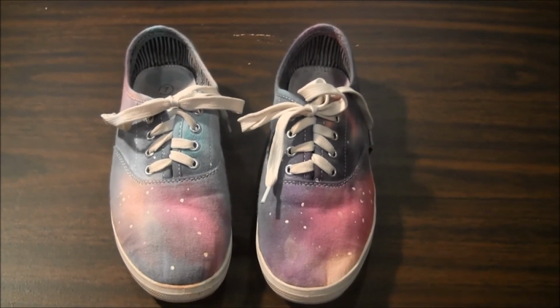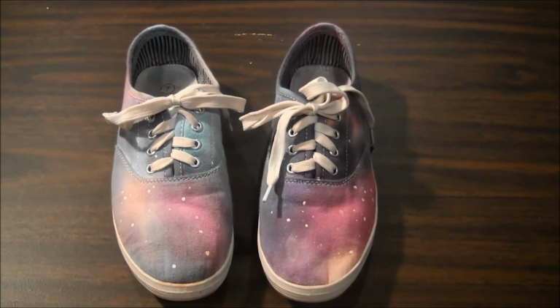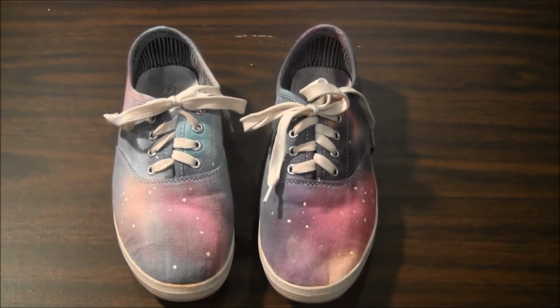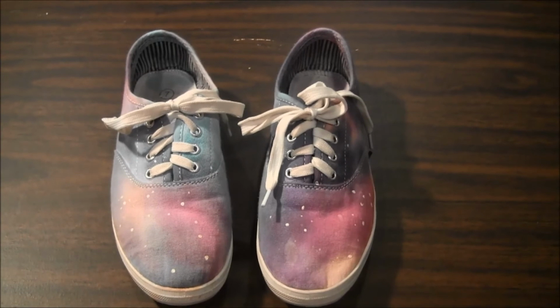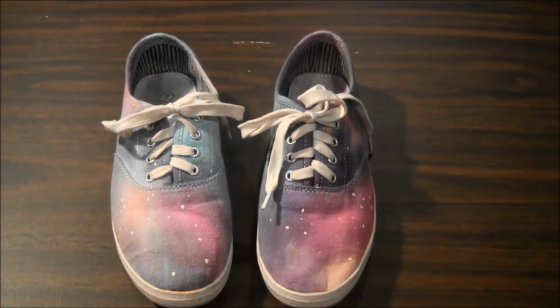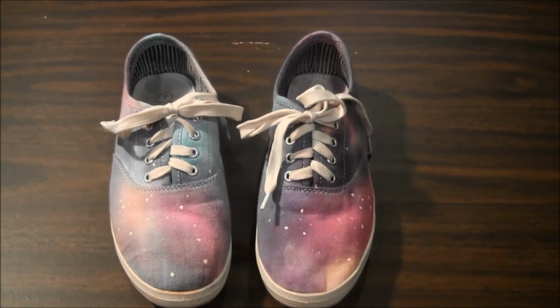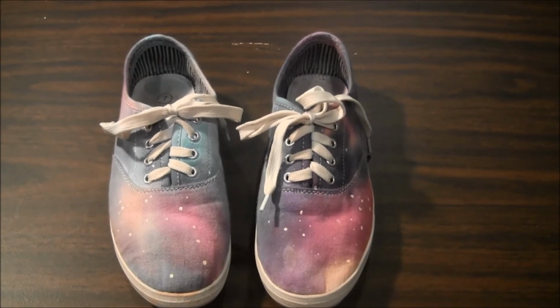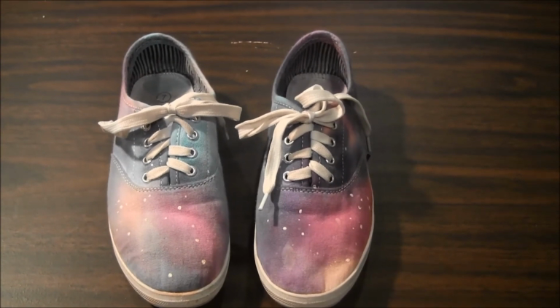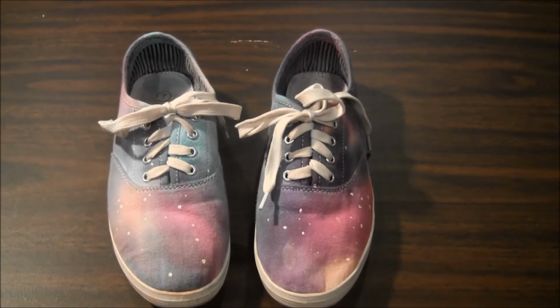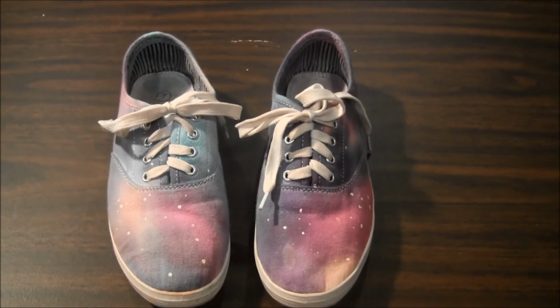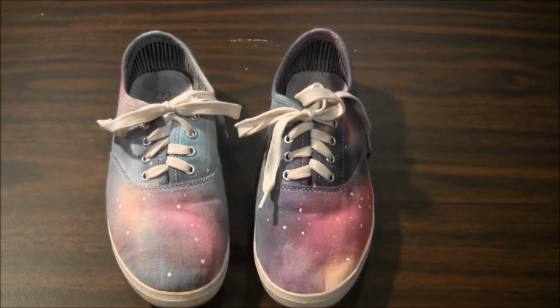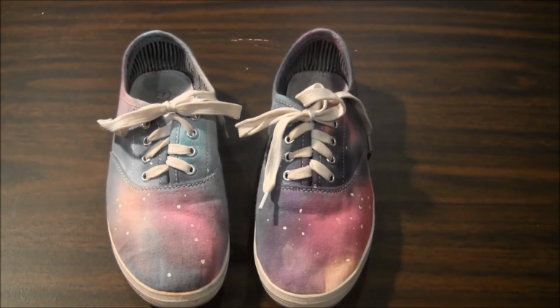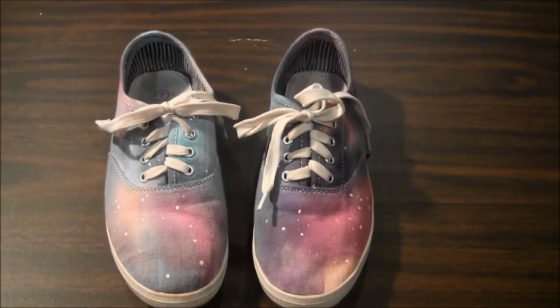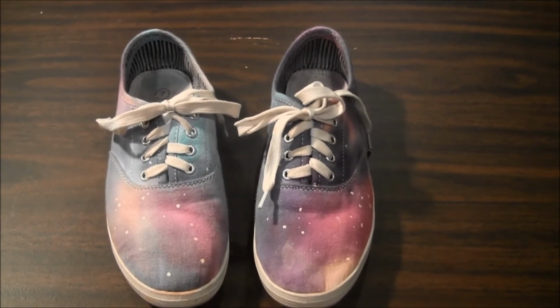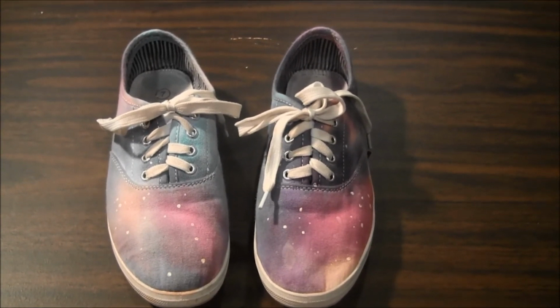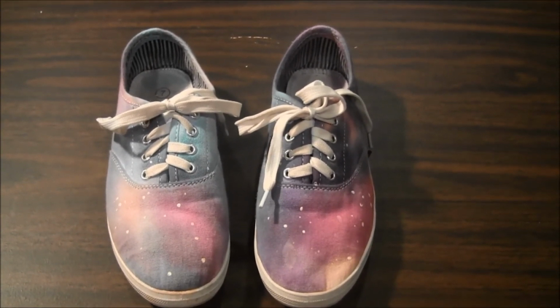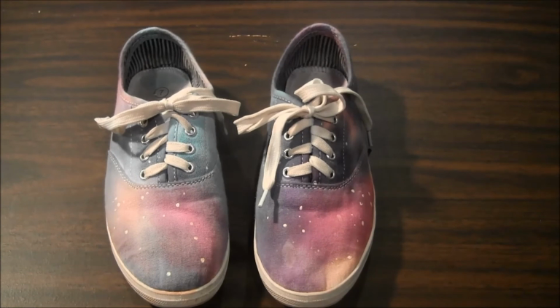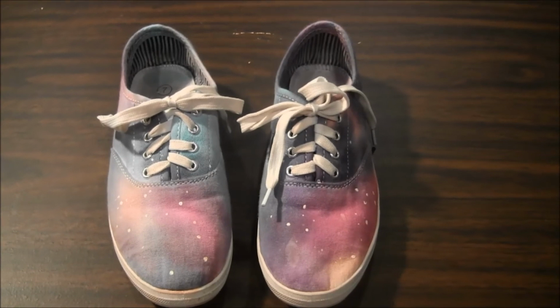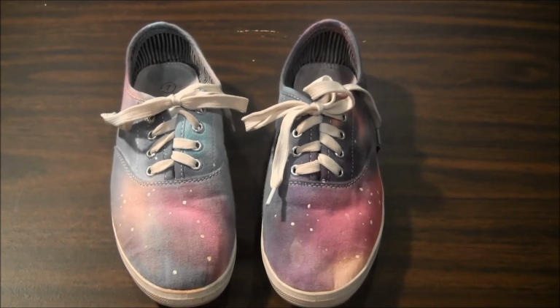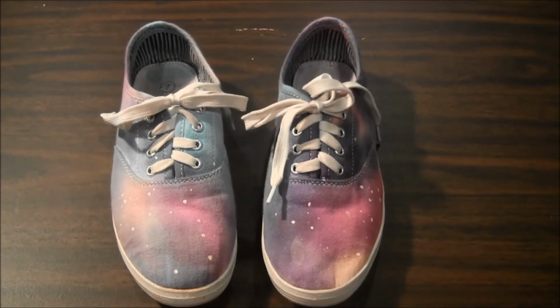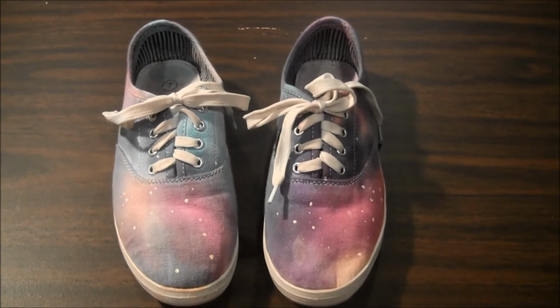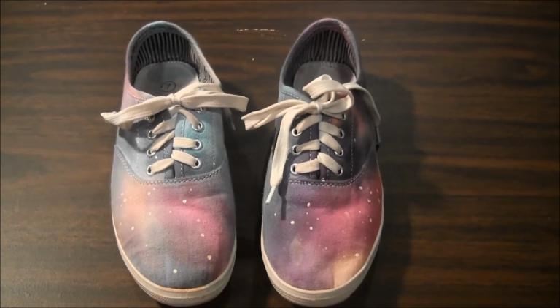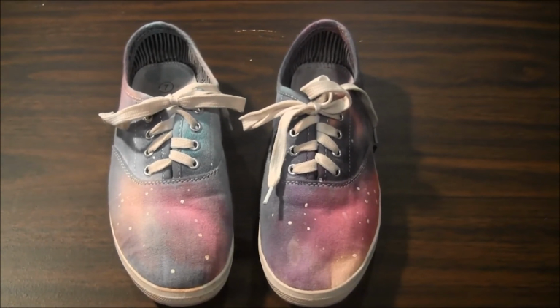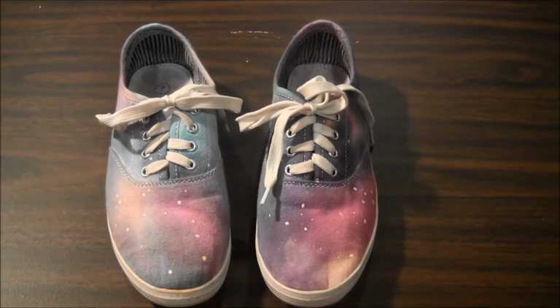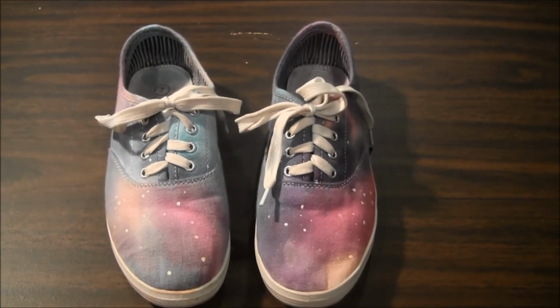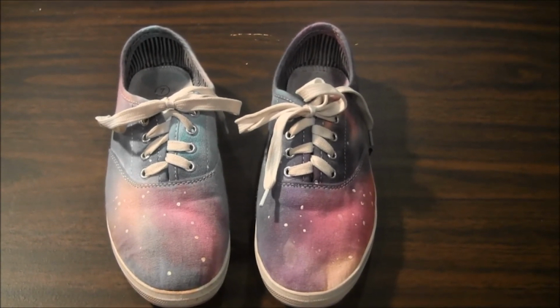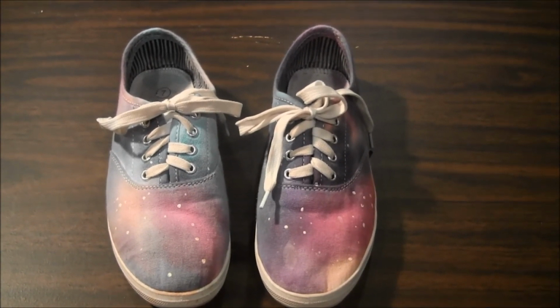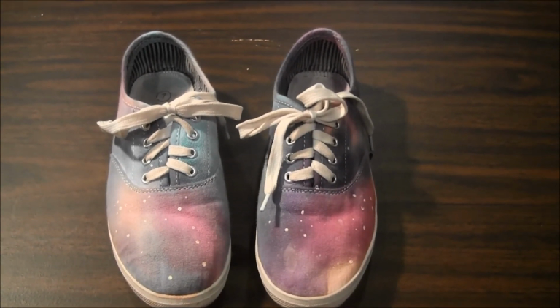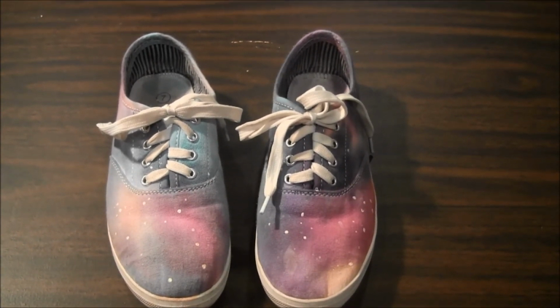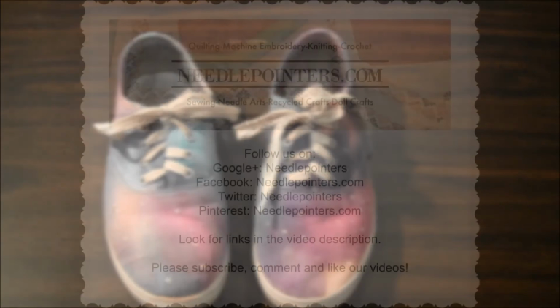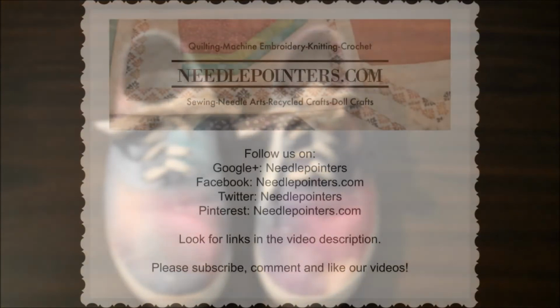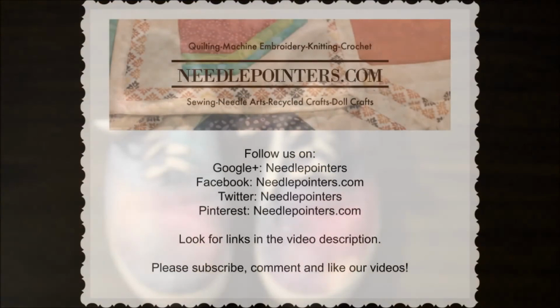Don't forget to share this project with your friends on social media, subscribe to our channel, comment below, and click the like button. Also, visit our website needlepointers.com to find lots of other craft projects and tutorials.